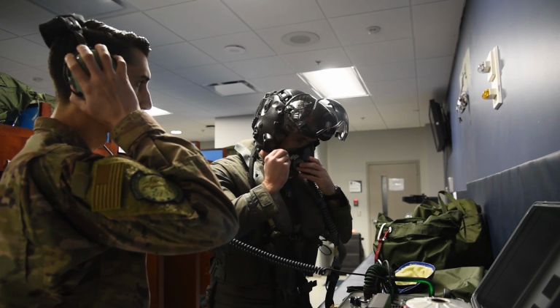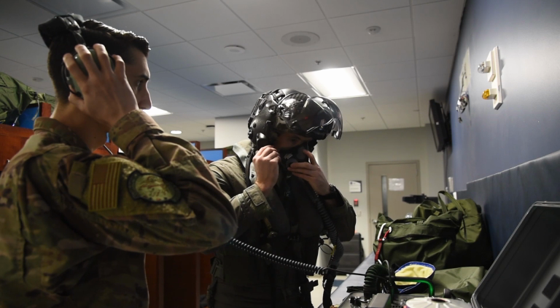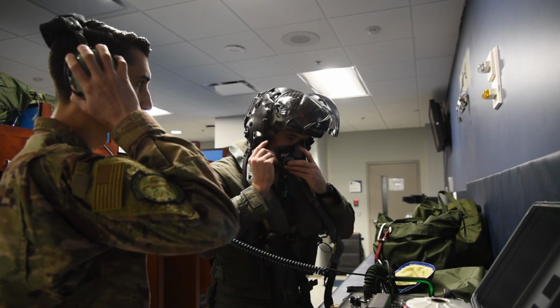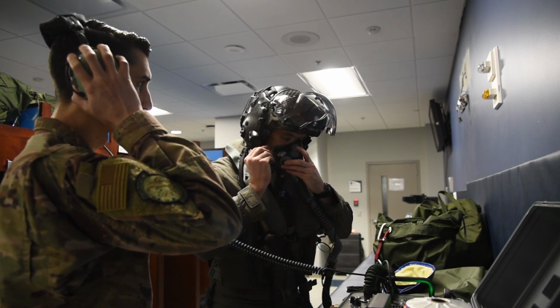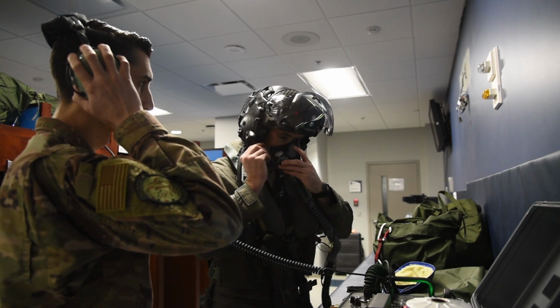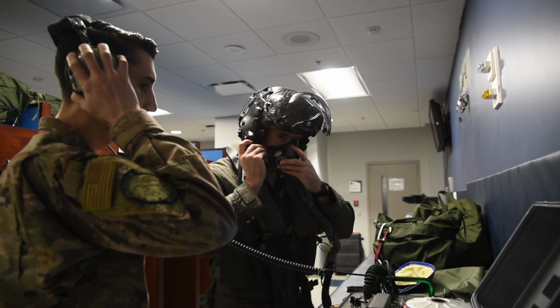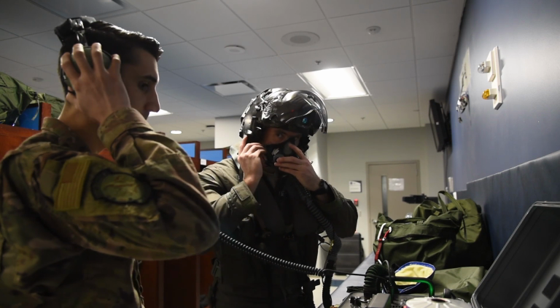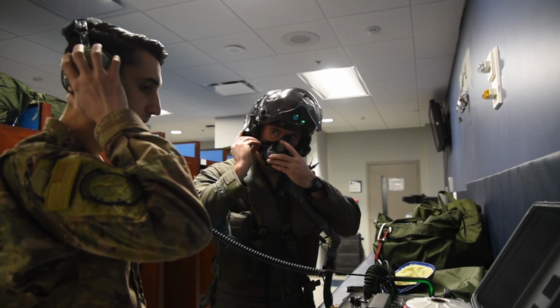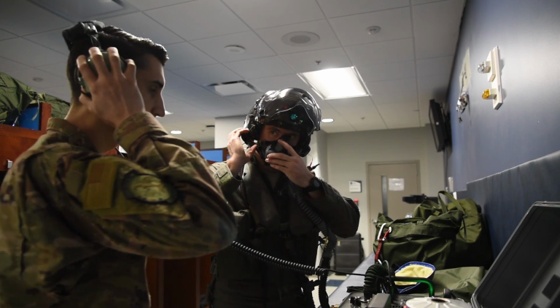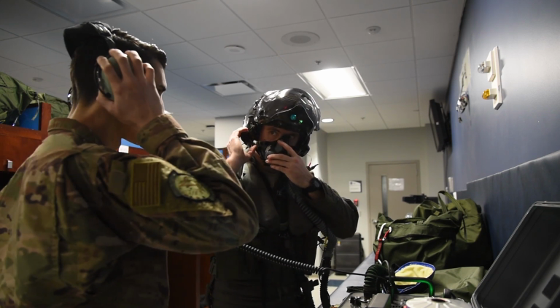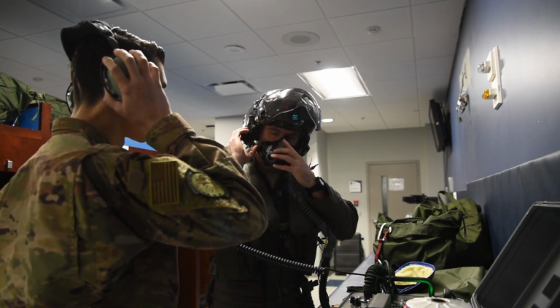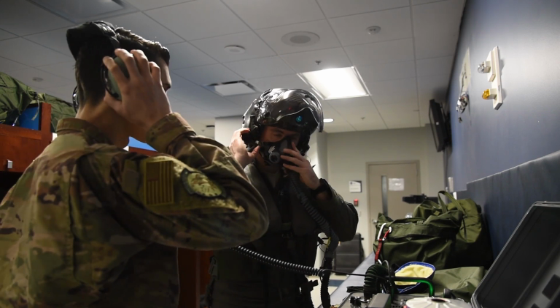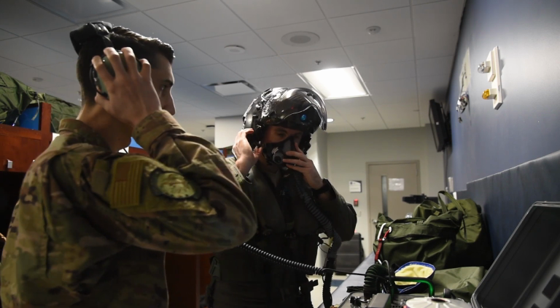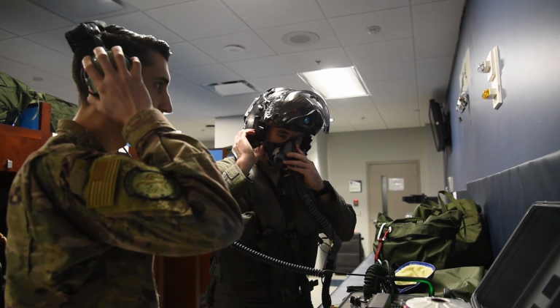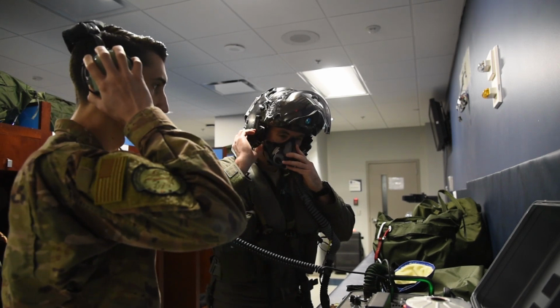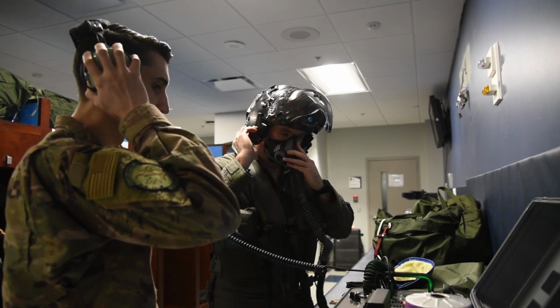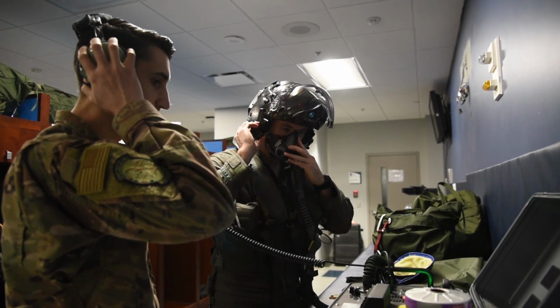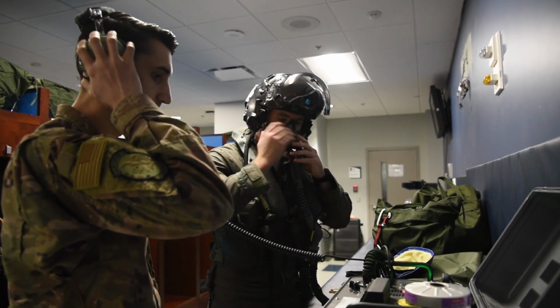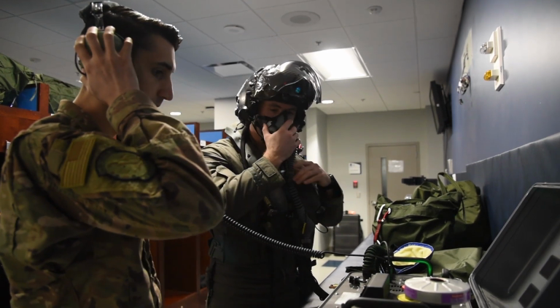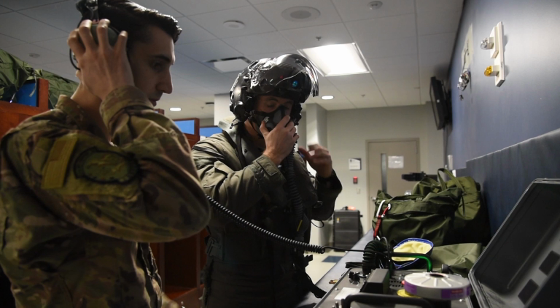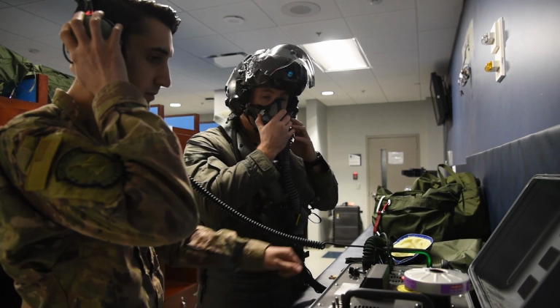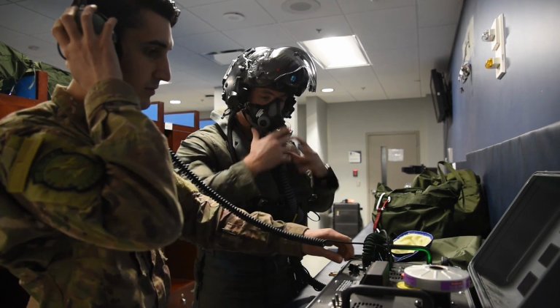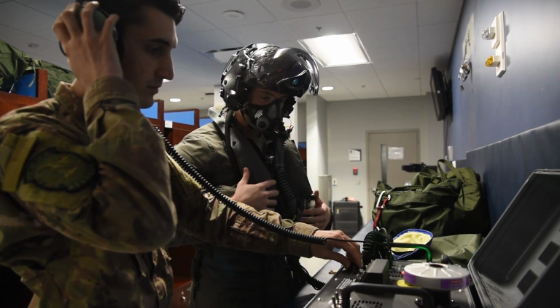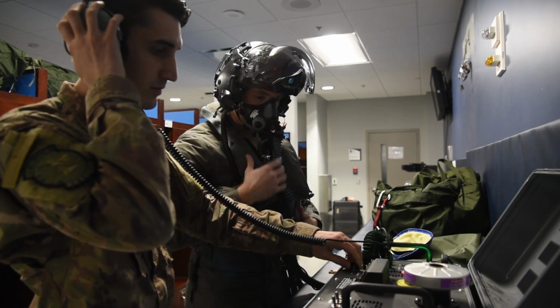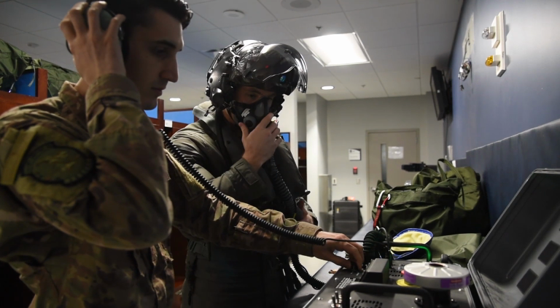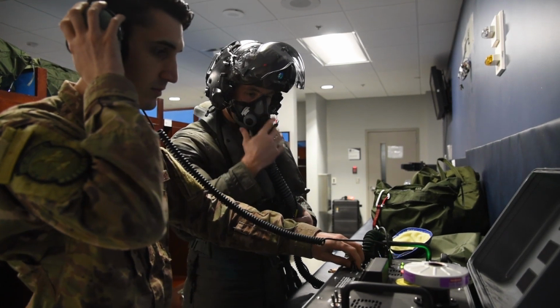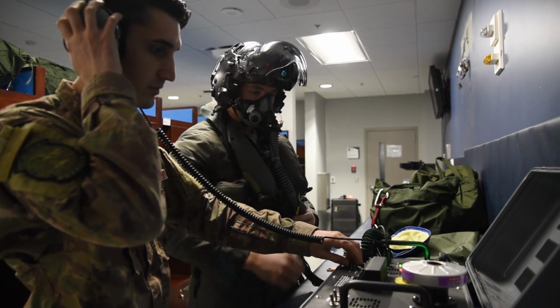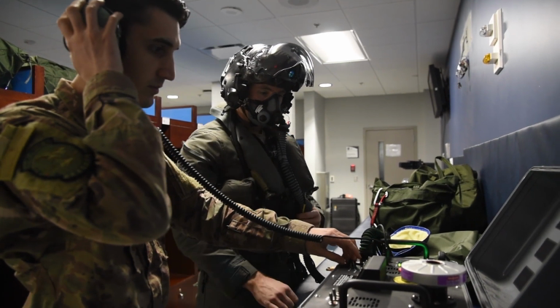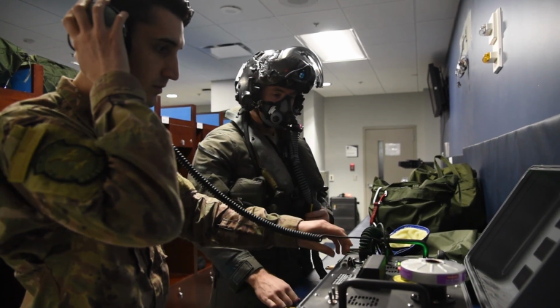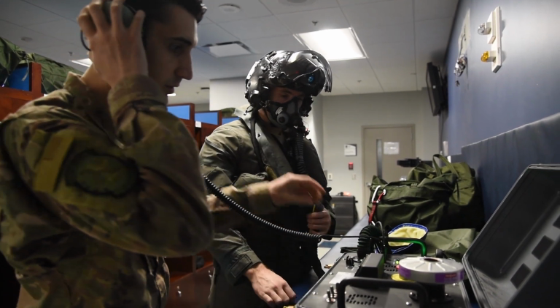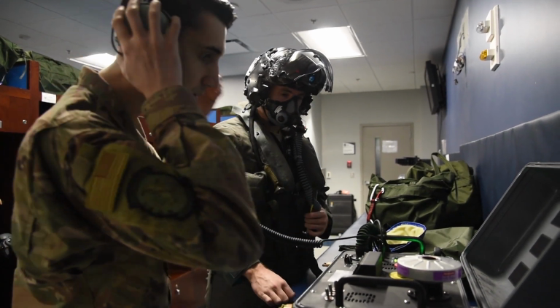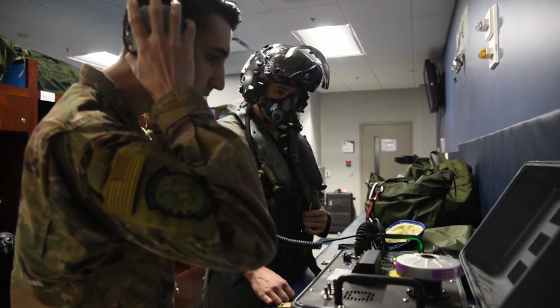Knowing how to be a wingman and how to be a team player is the most important thing. You've got to be humble. You've got to be proud of what you do. You've got to be knowledgeable. First things first is the team, not yourself.